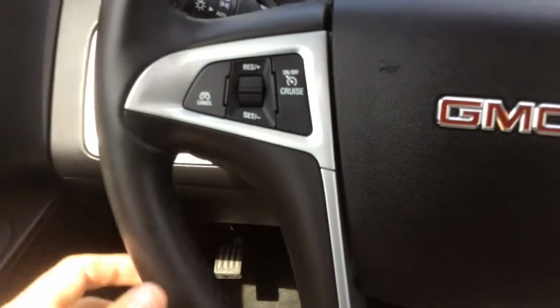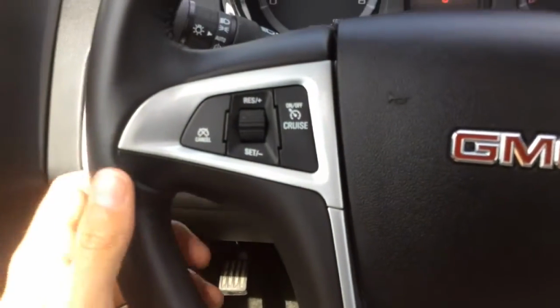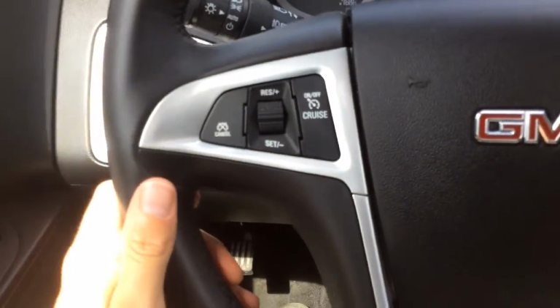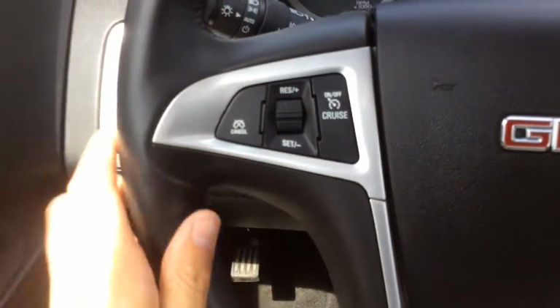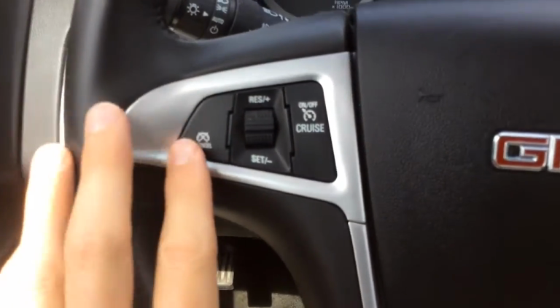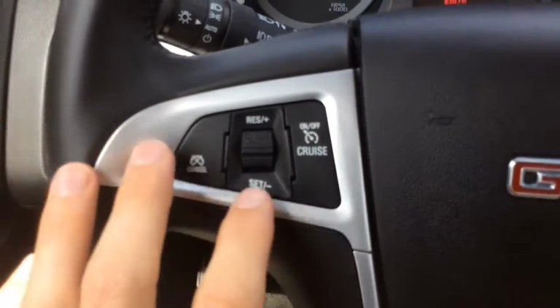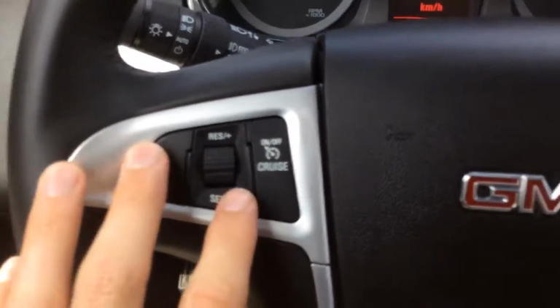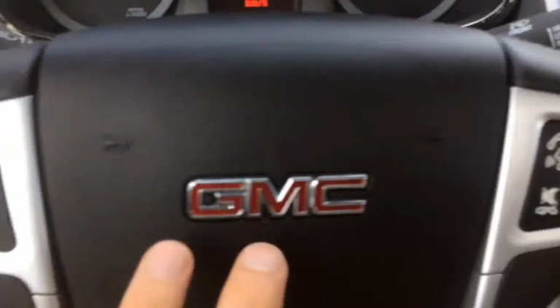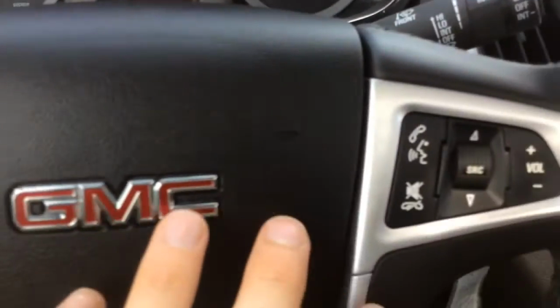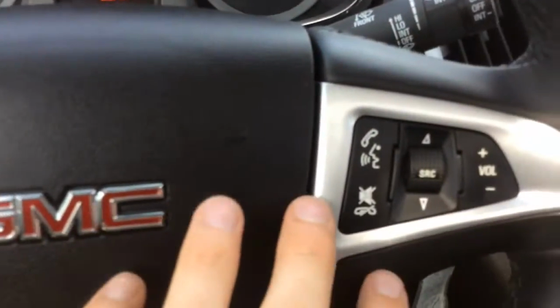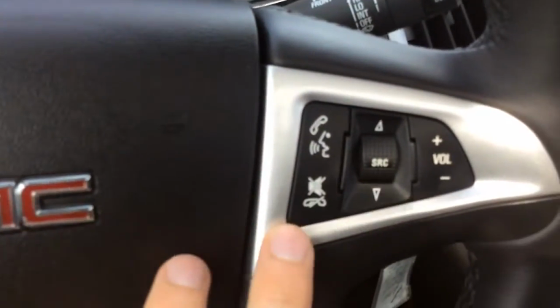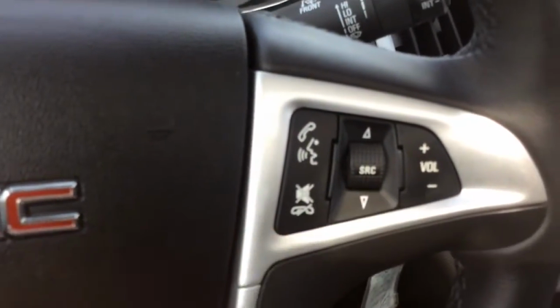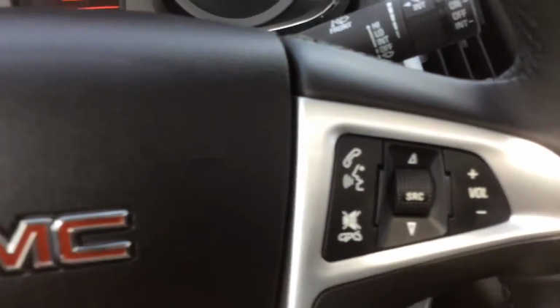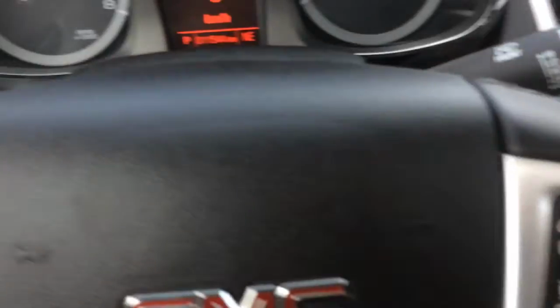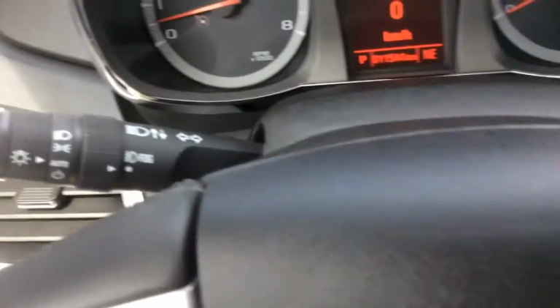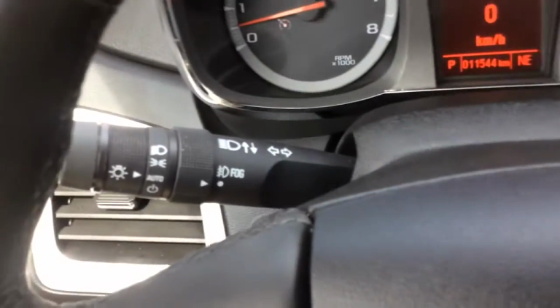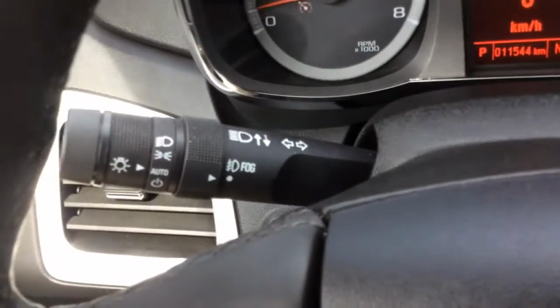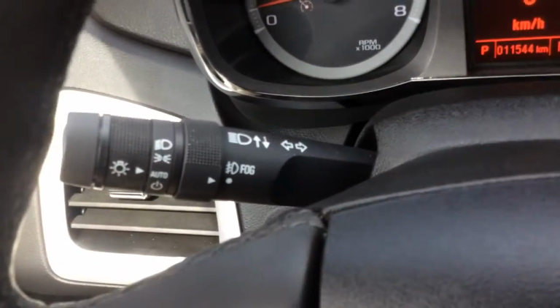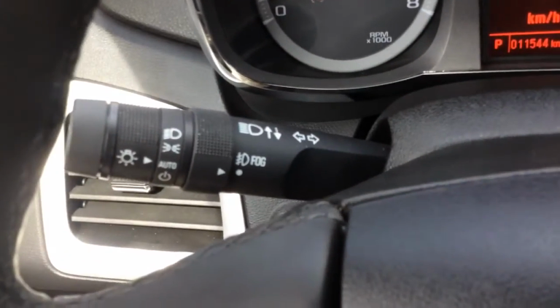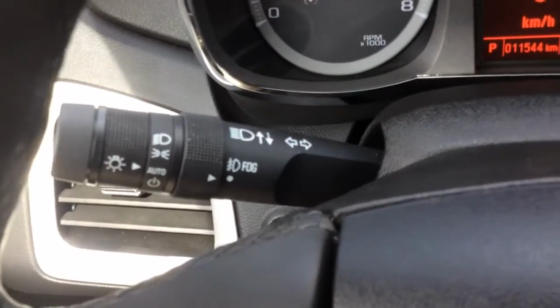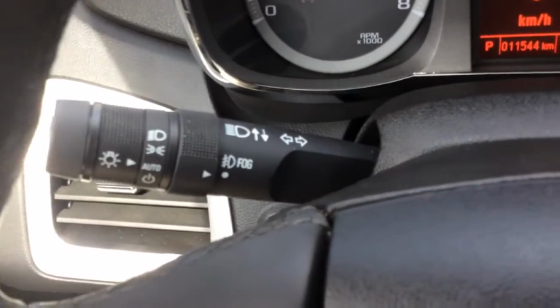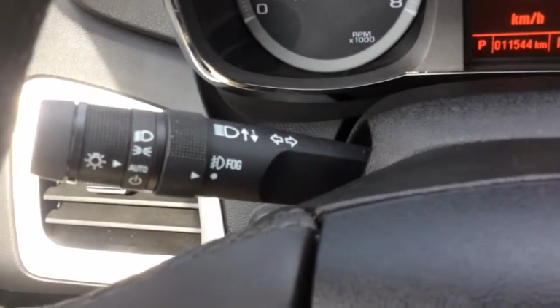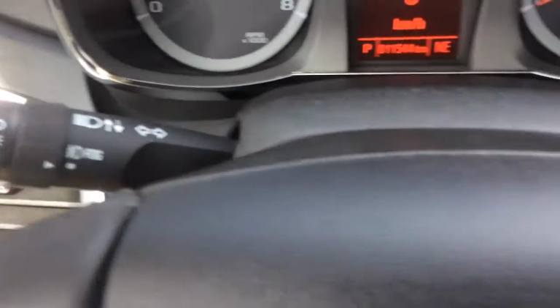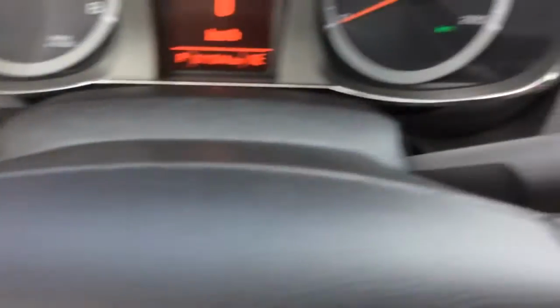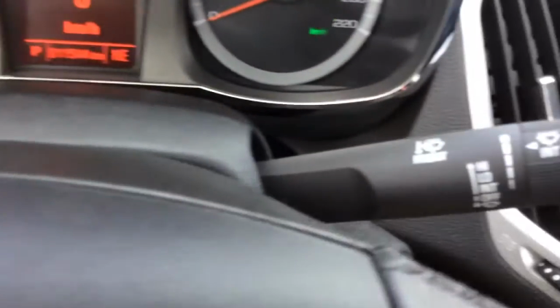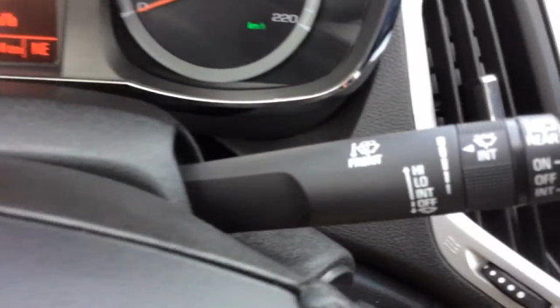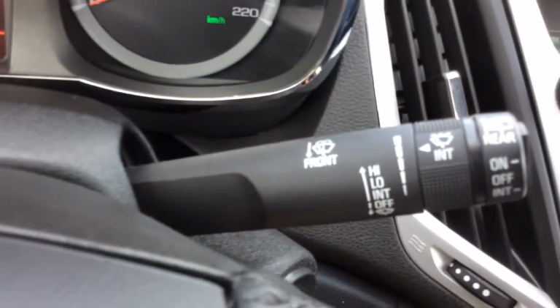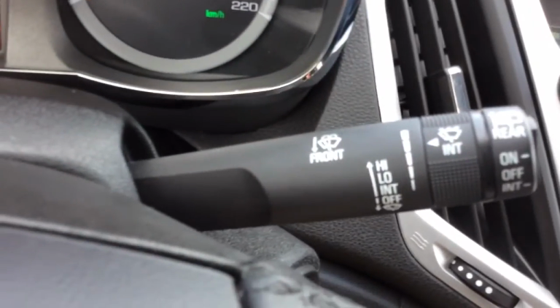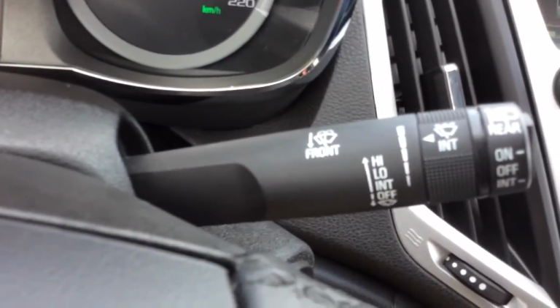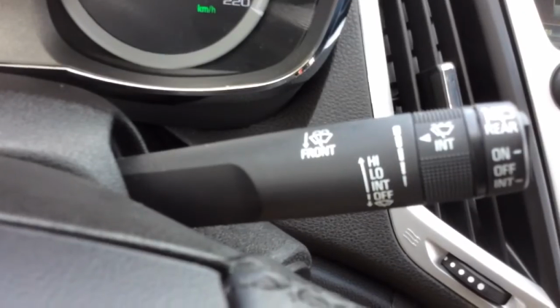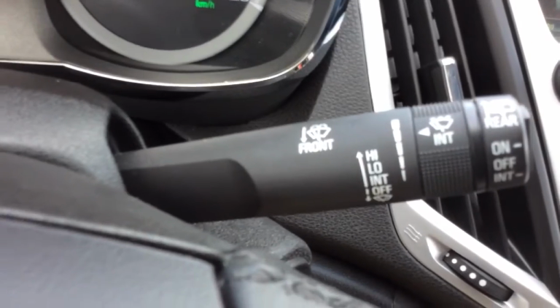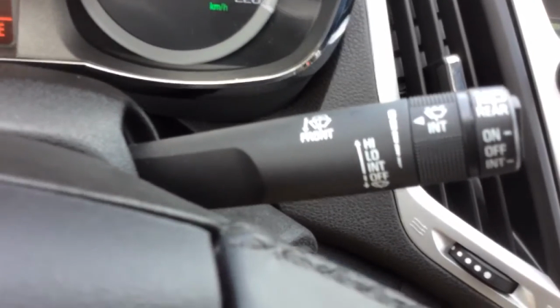This steering wheel is leather-wrapped and it has cruise control, voice recognition, and audio controls. There are automatic headlamps and fog lights, intermittent wipers, and a rear window wiper.